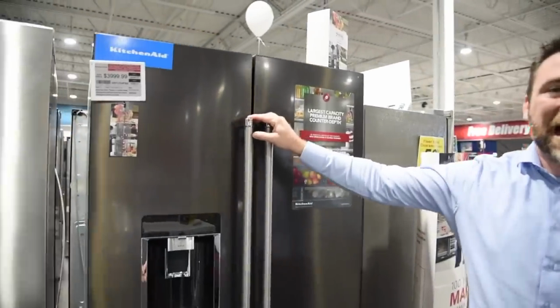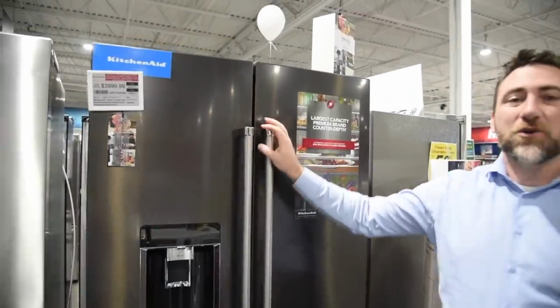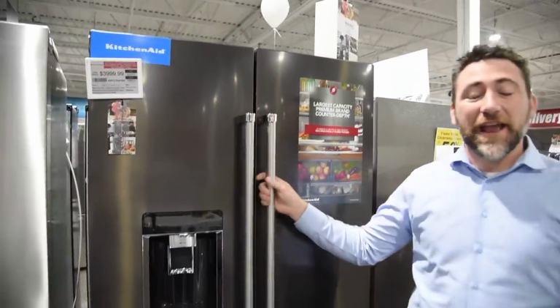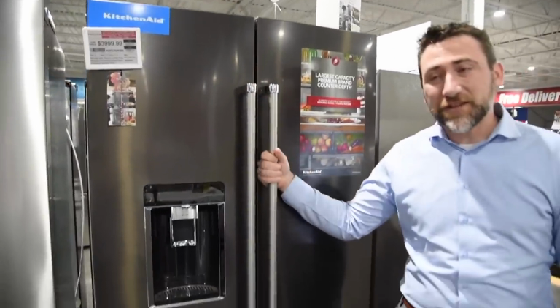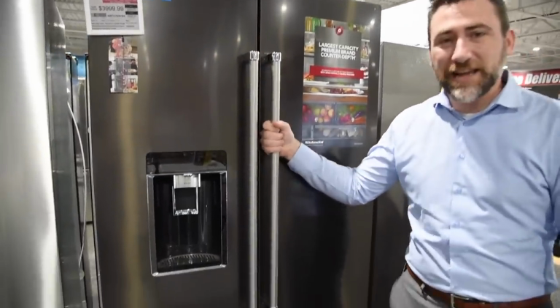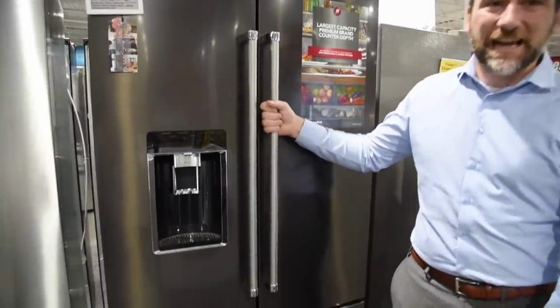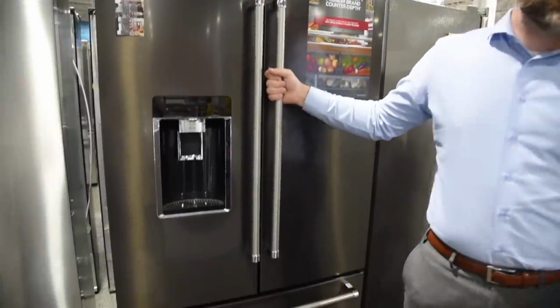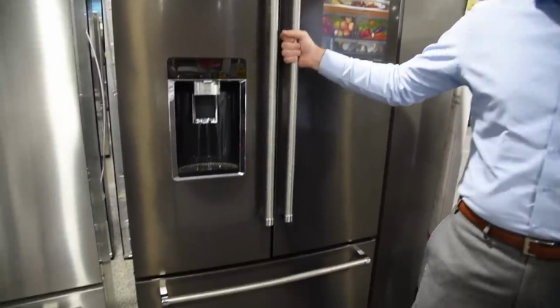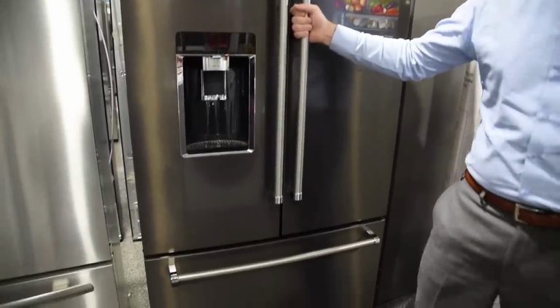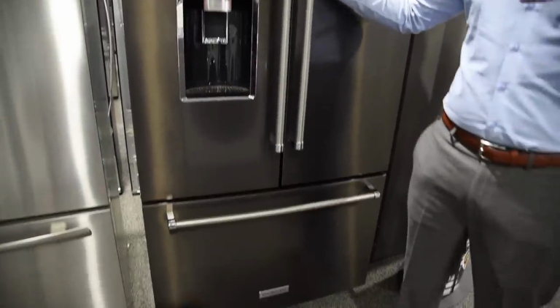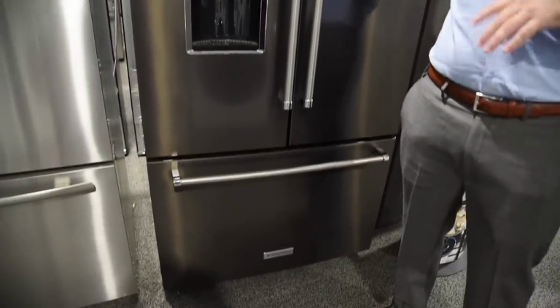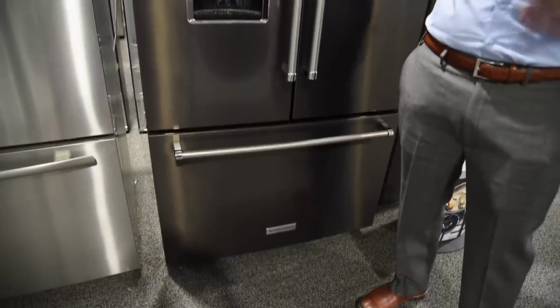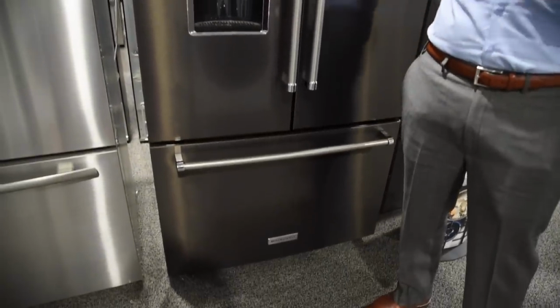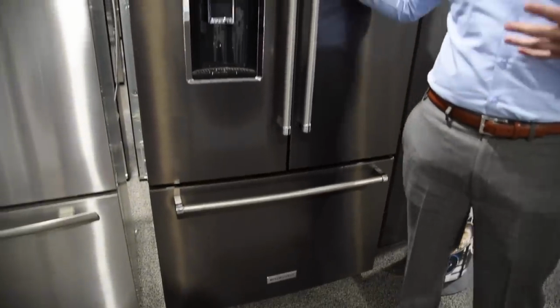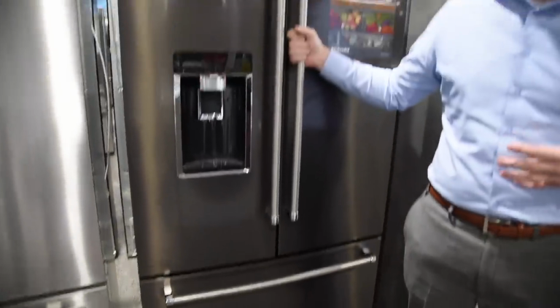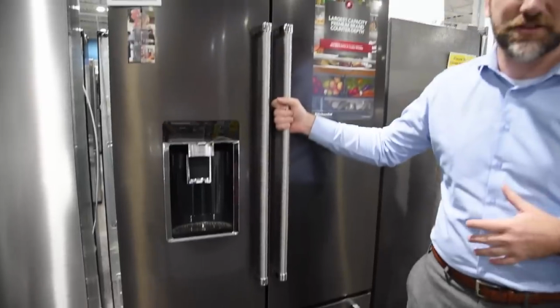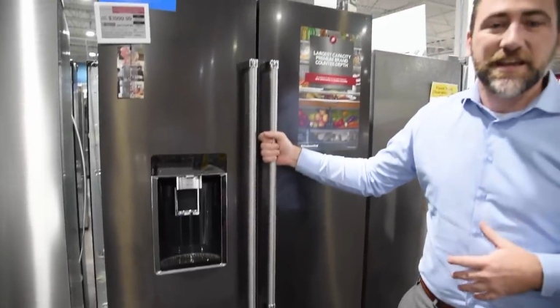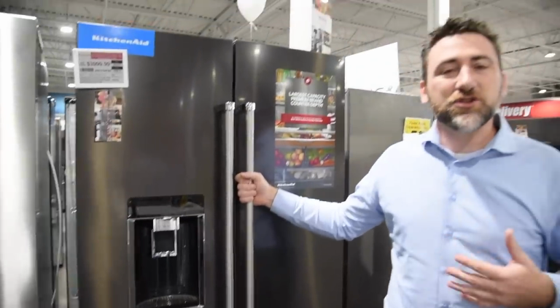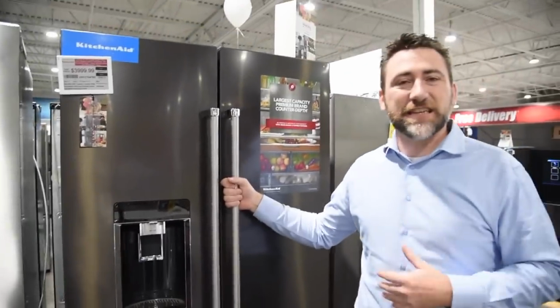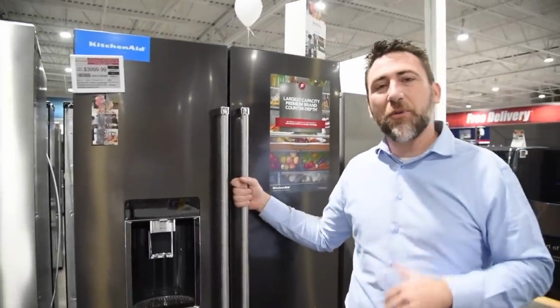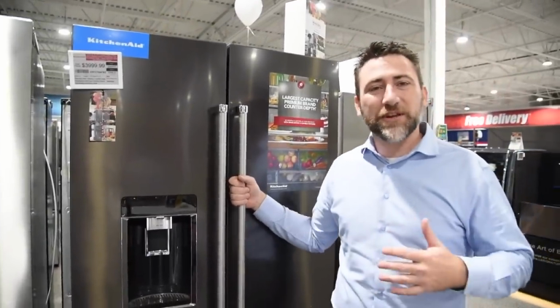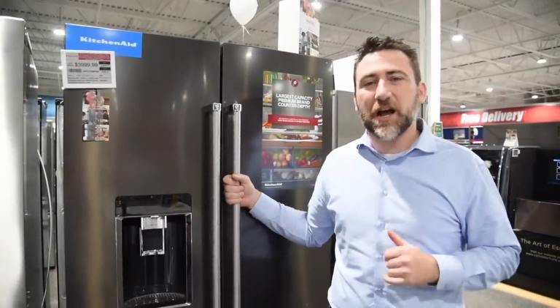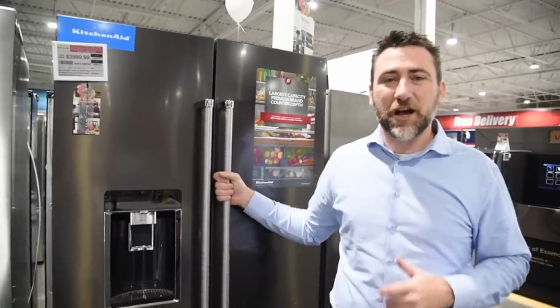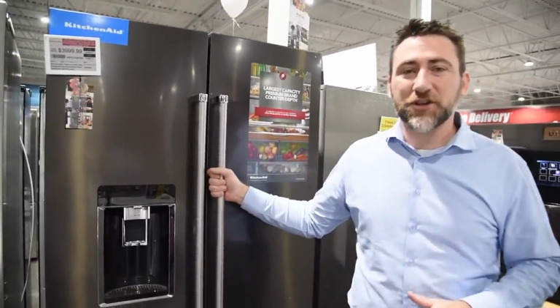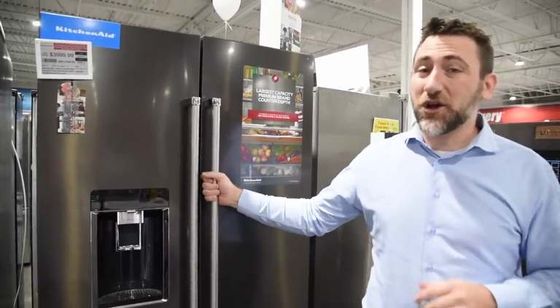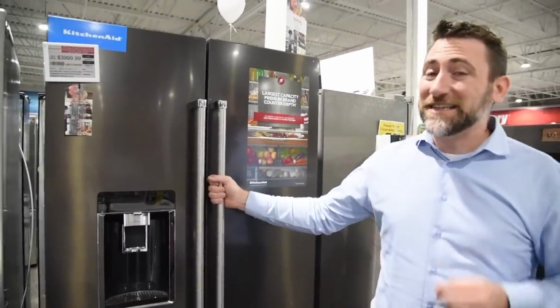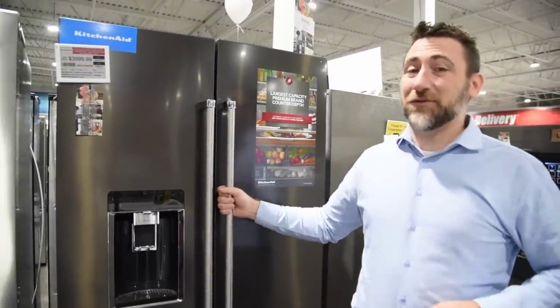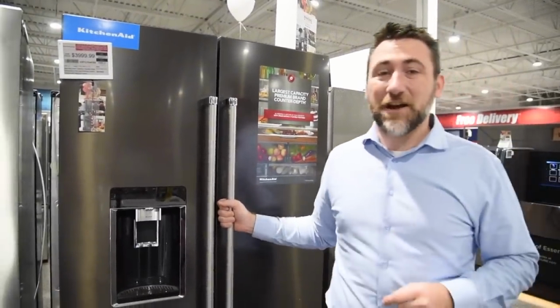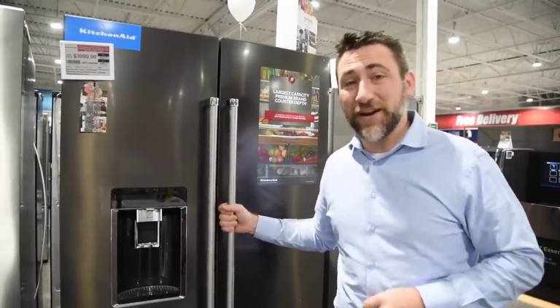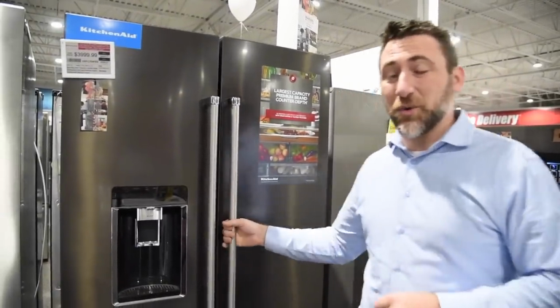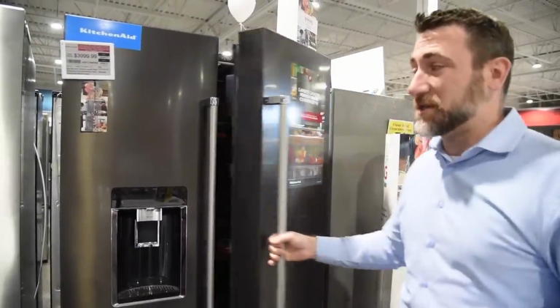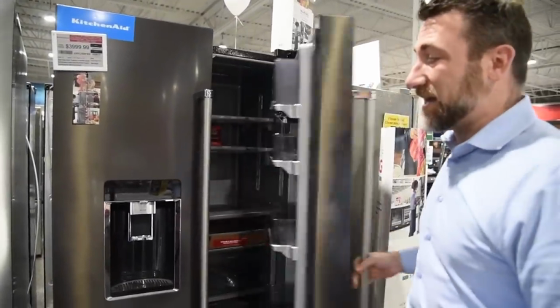With a hefty price tag ranging anywhere from $3,000 to $4,000 depending on promotions, it usually sits around $3,700. So definitely not for the faint of heart when it comes to price.